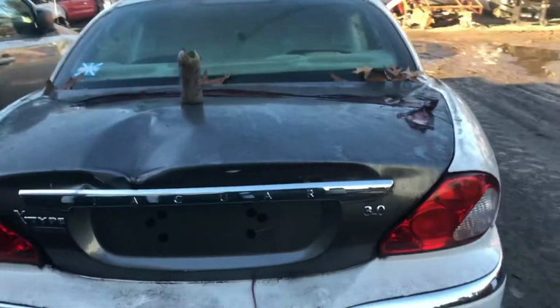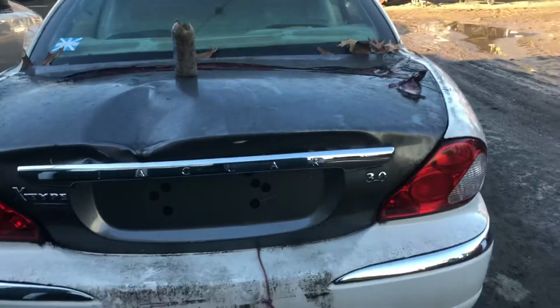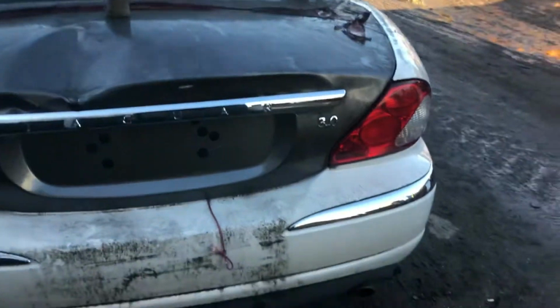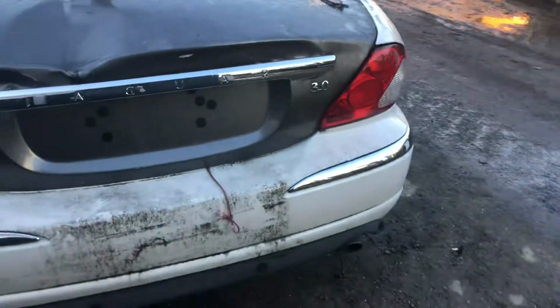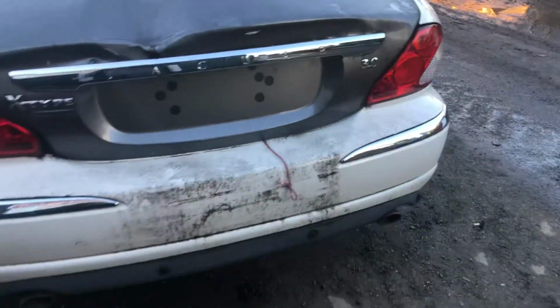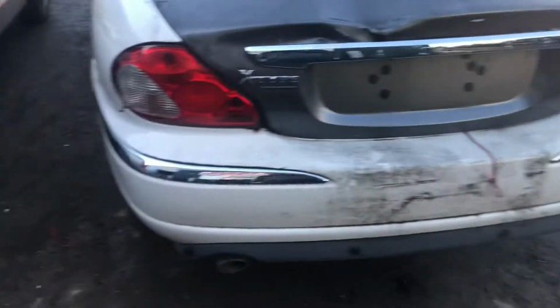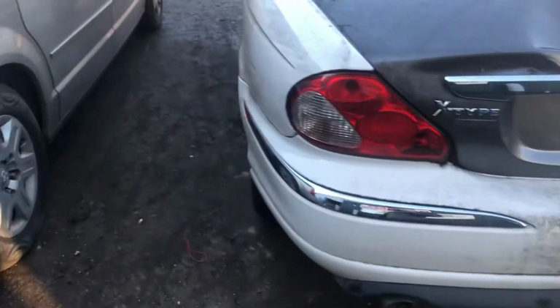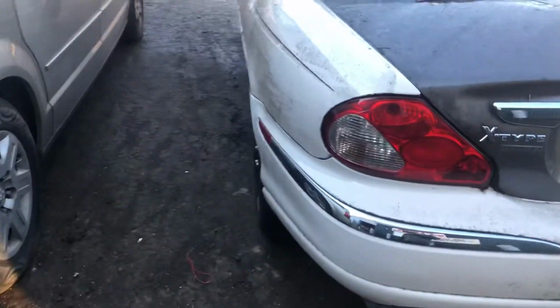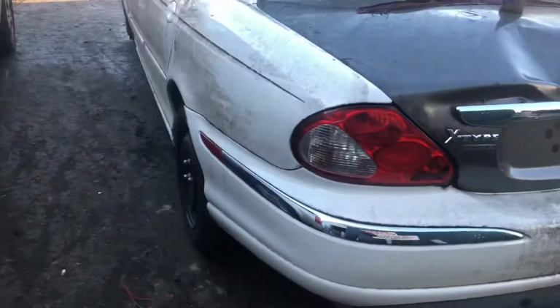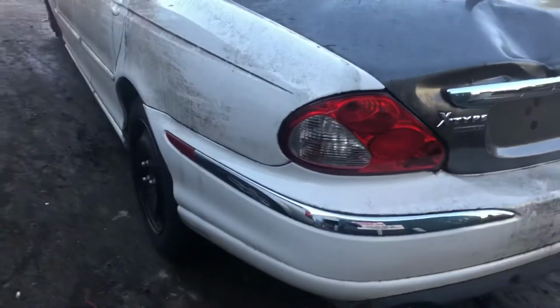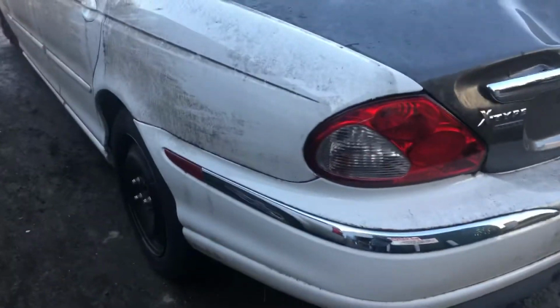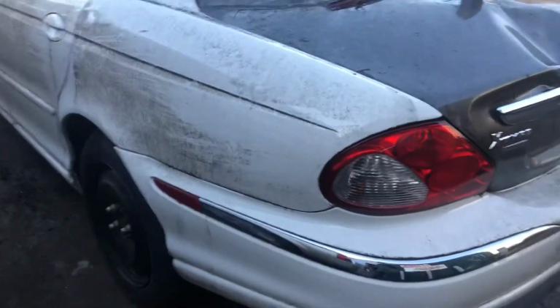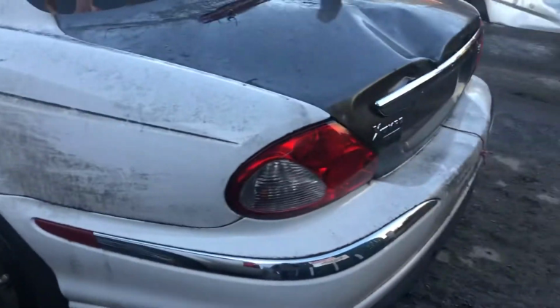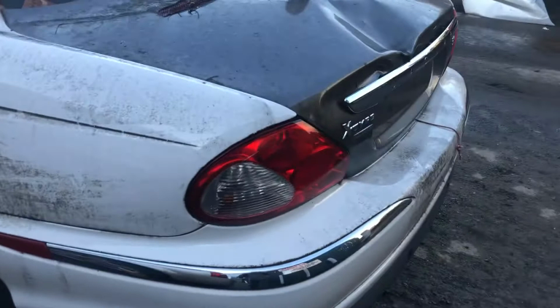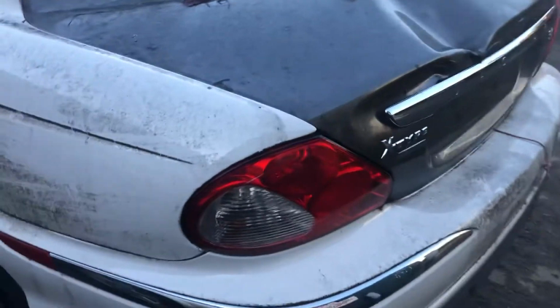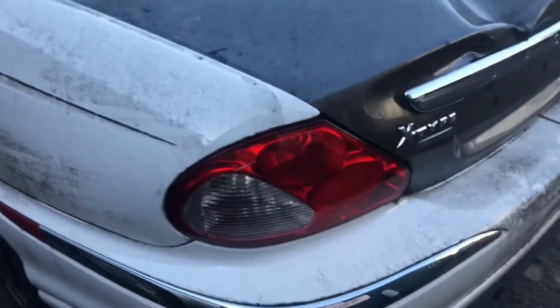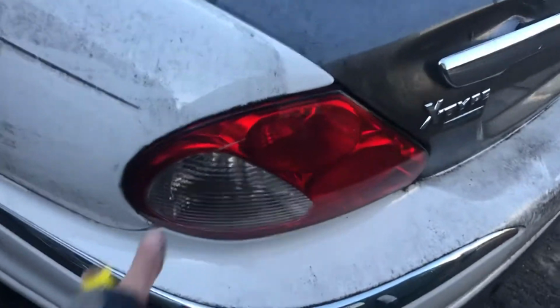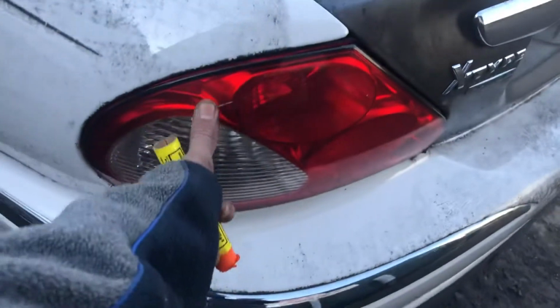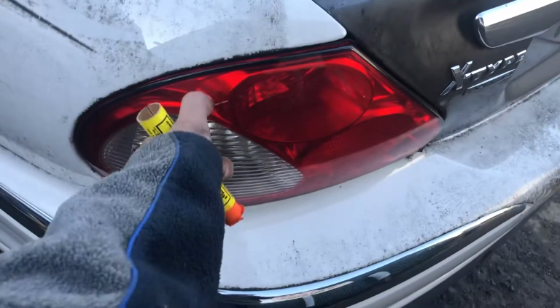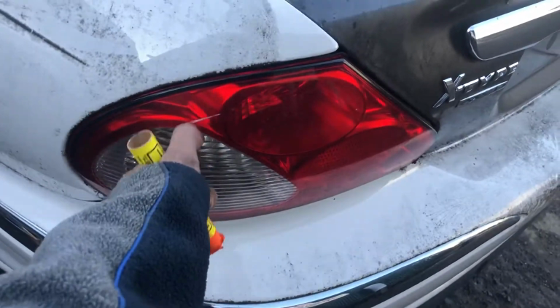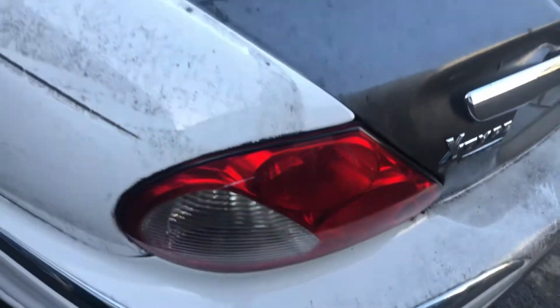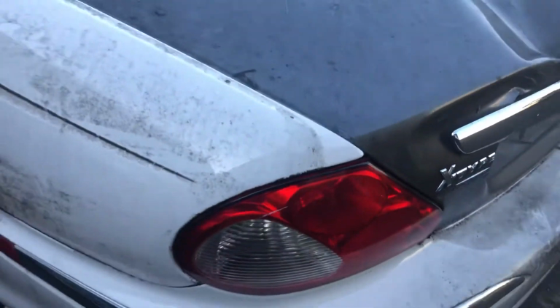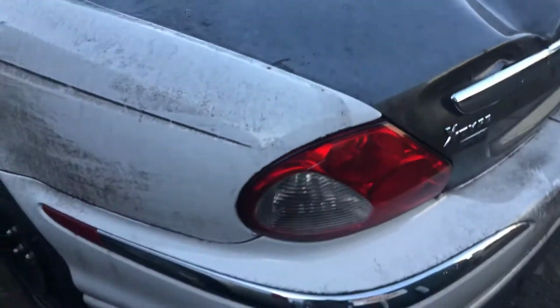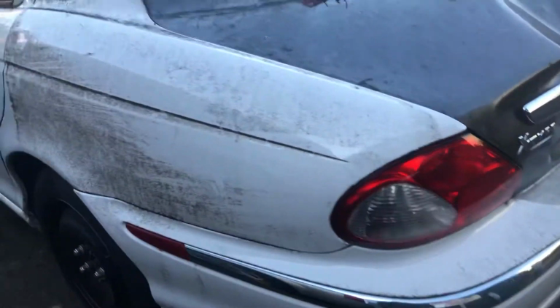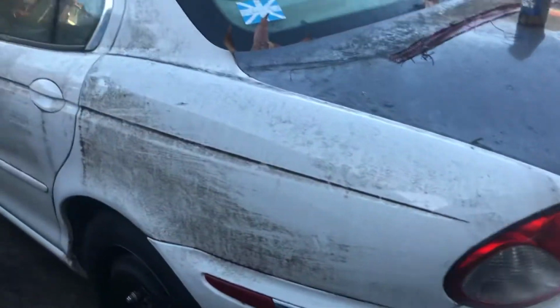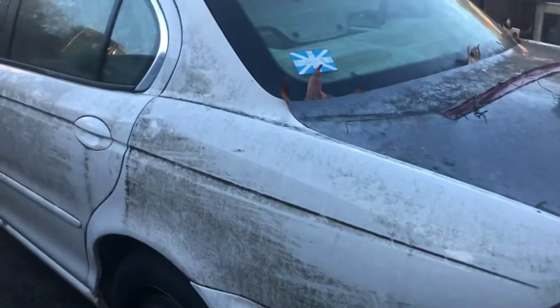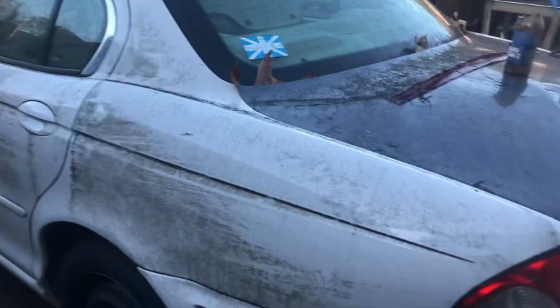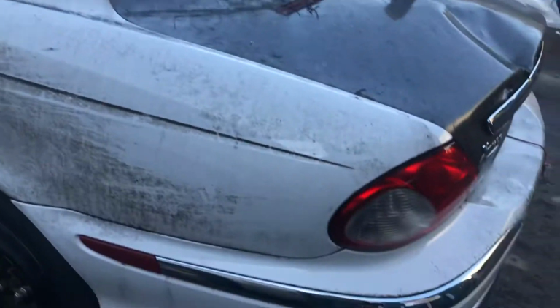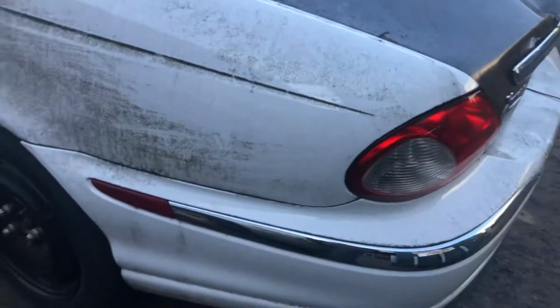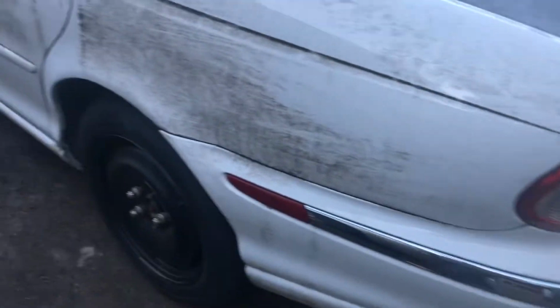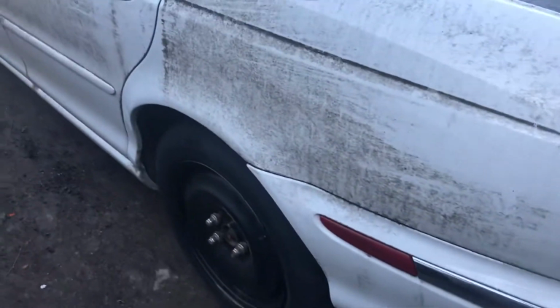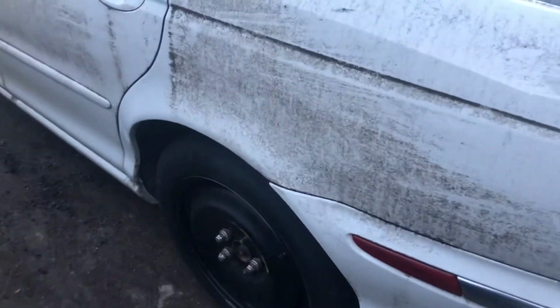It's junk. Rear bumper looks okay, taillight's scratched but that'll buff out. Other quarter looks good.